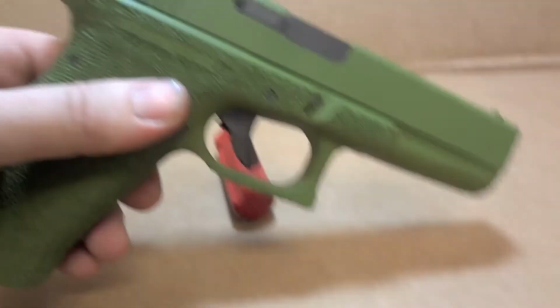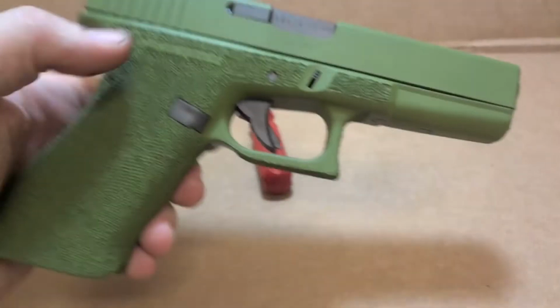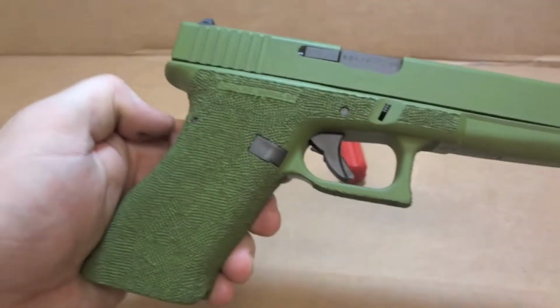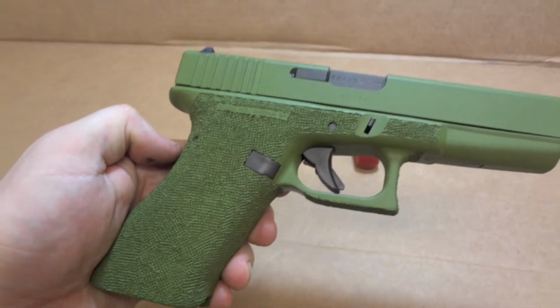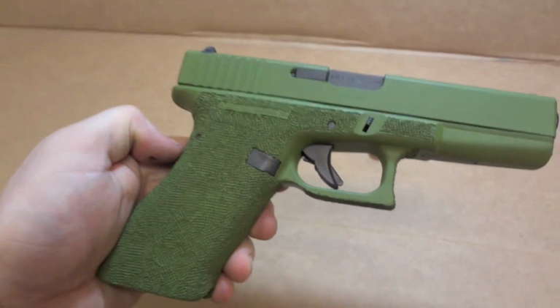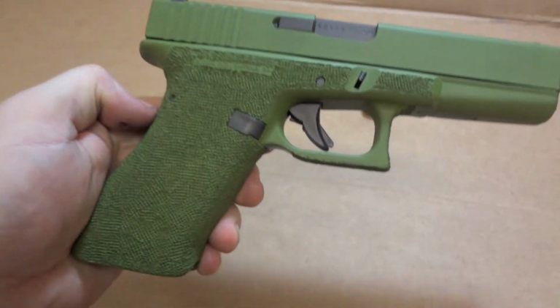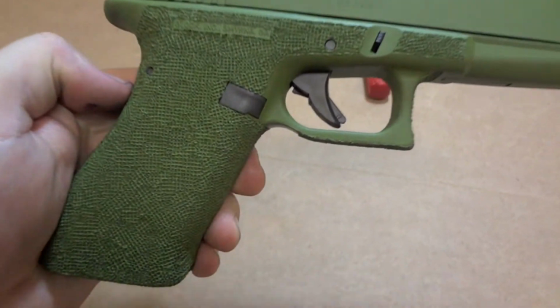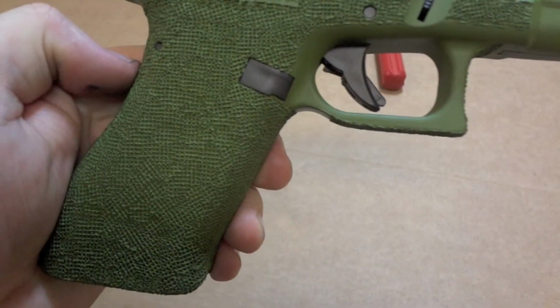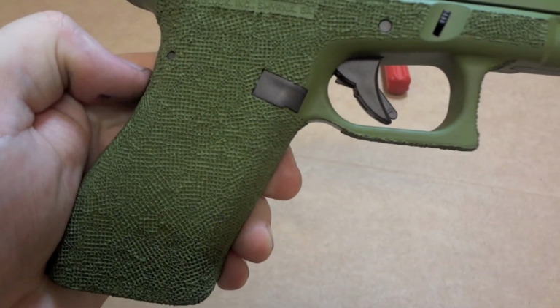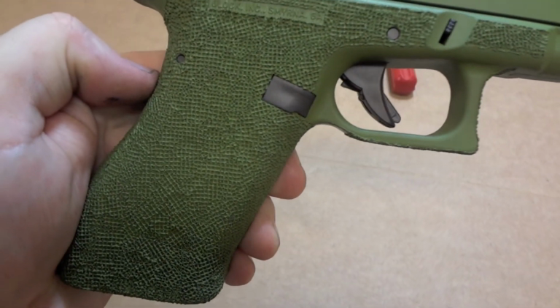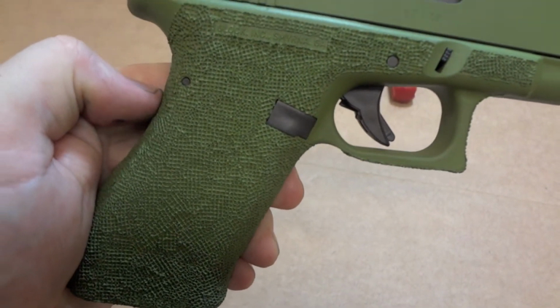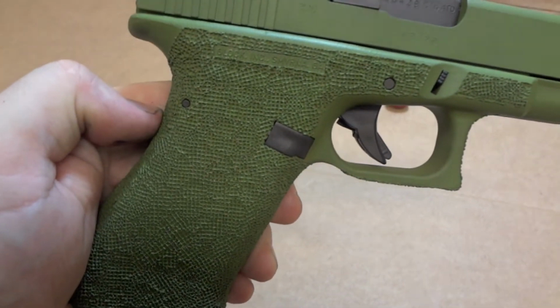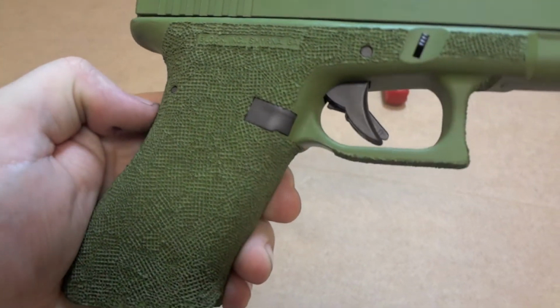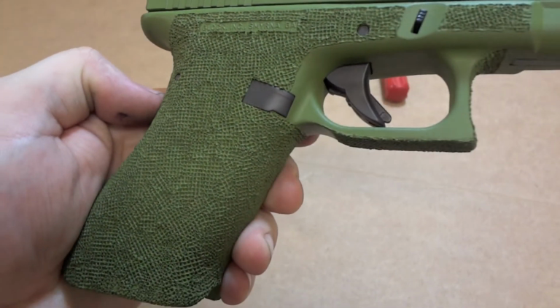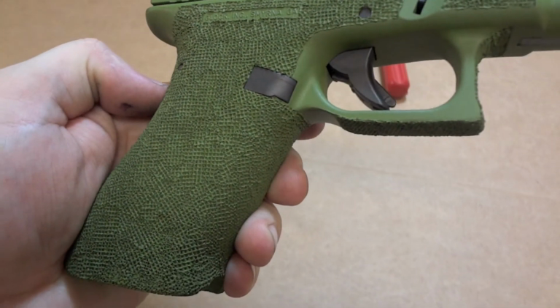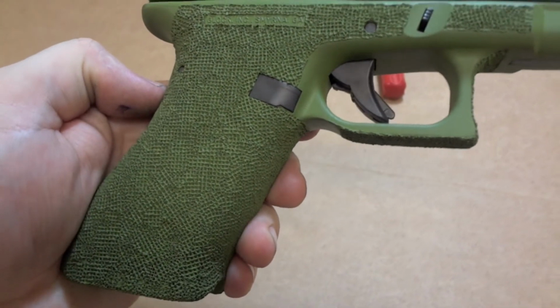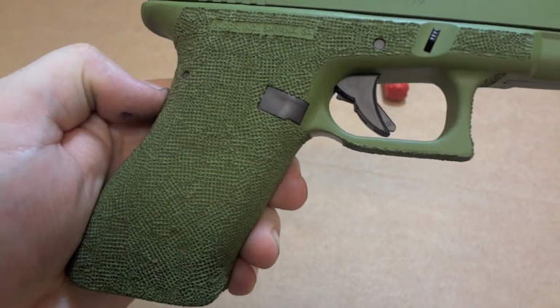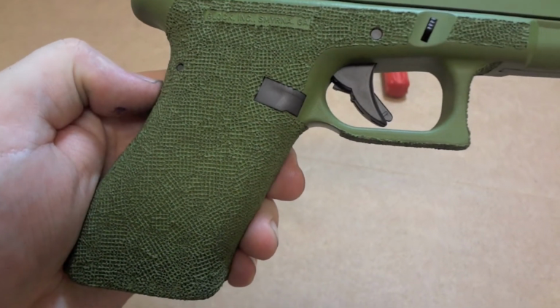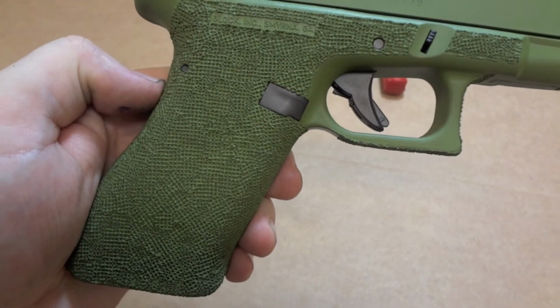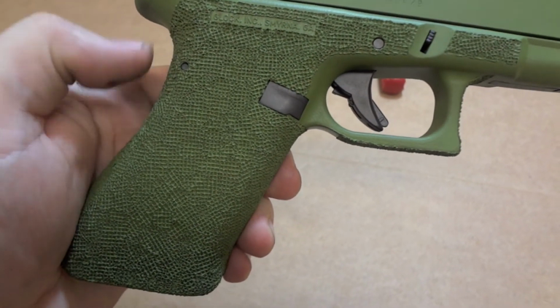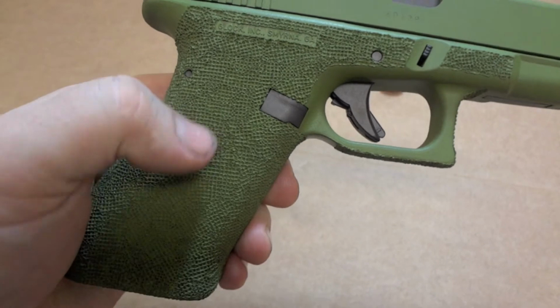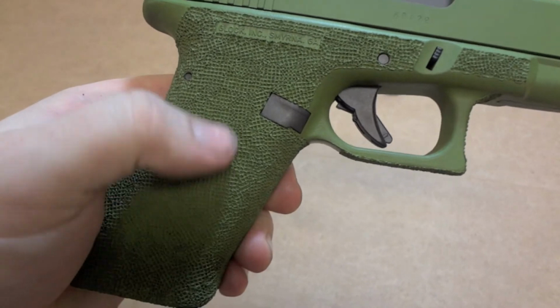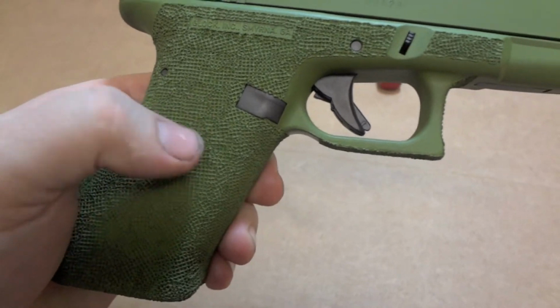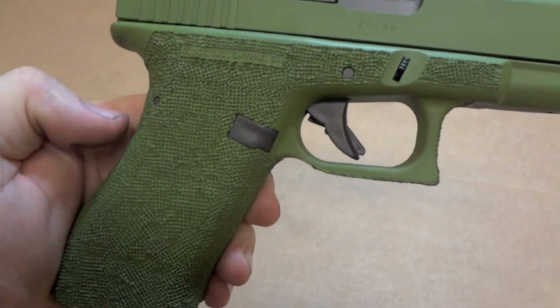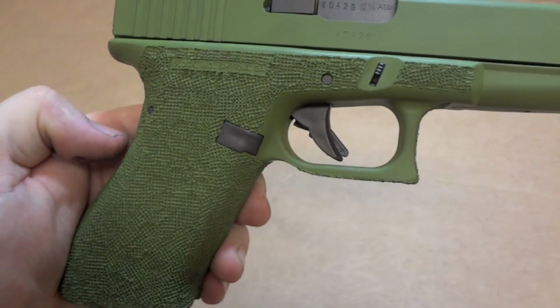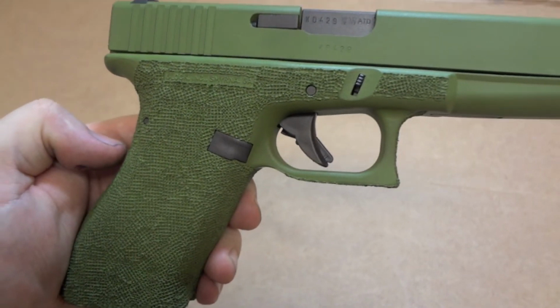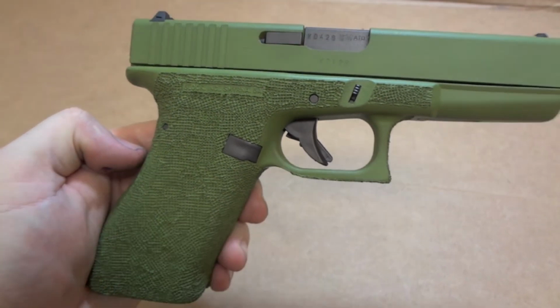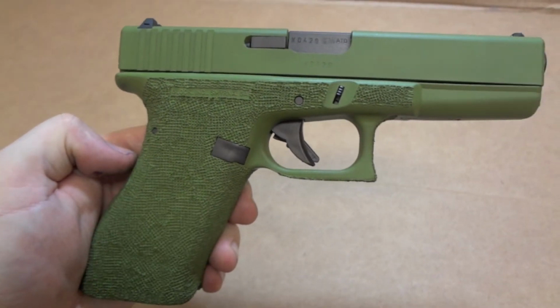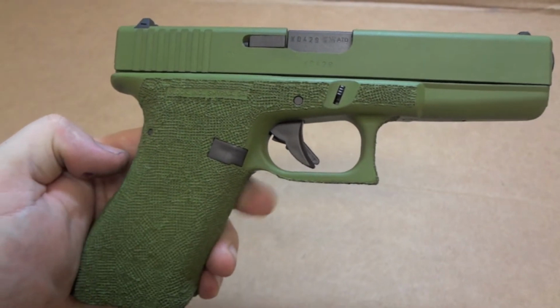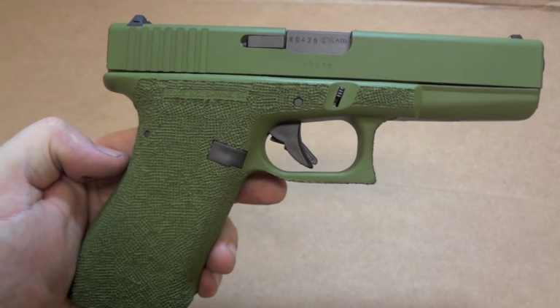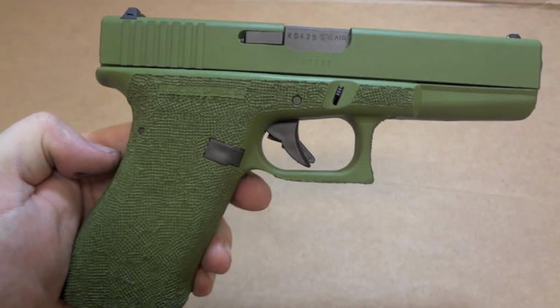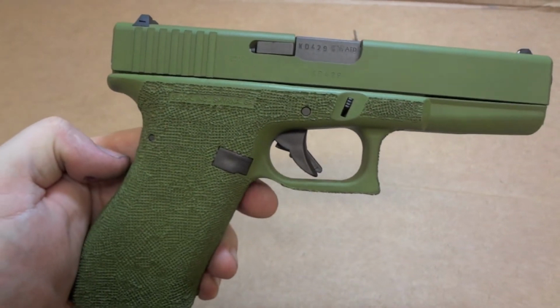When it comes to the gun itself, I did a complete grip profiling or grip reduction. Went ahead and did the waffle stippling as well, and took it under the trigger guard.